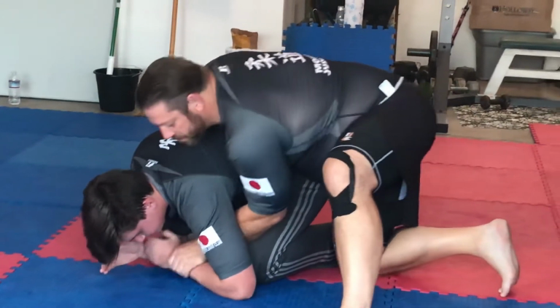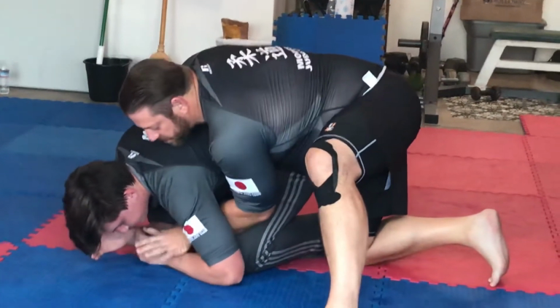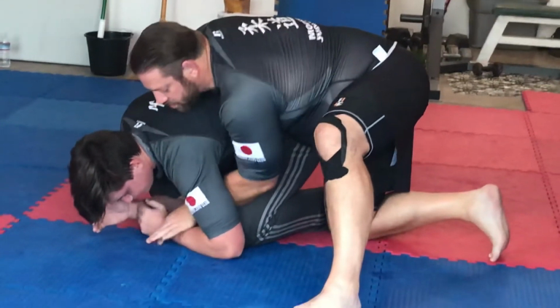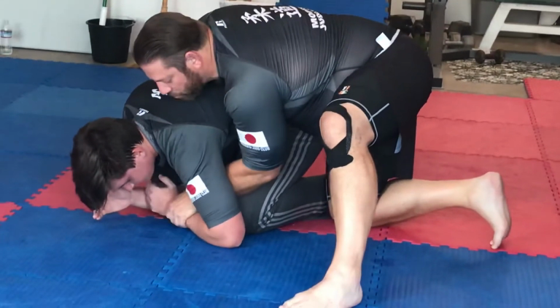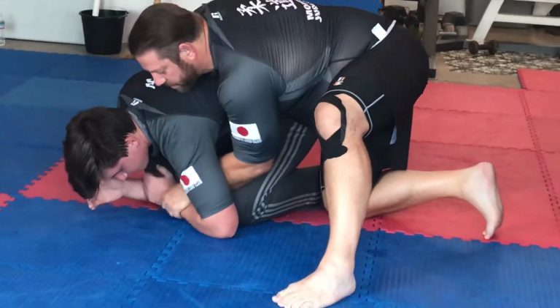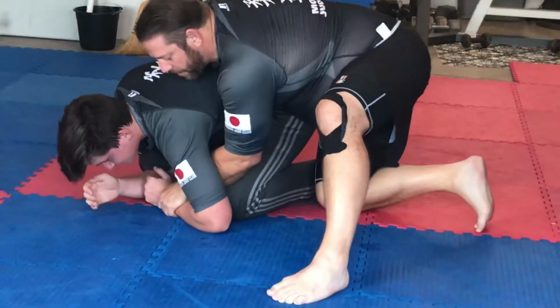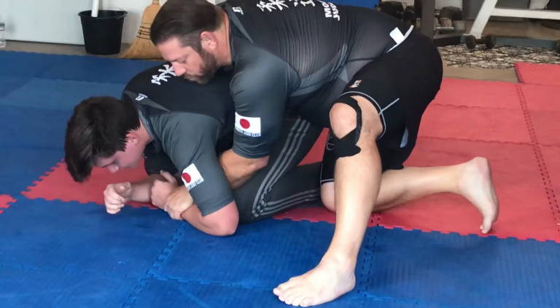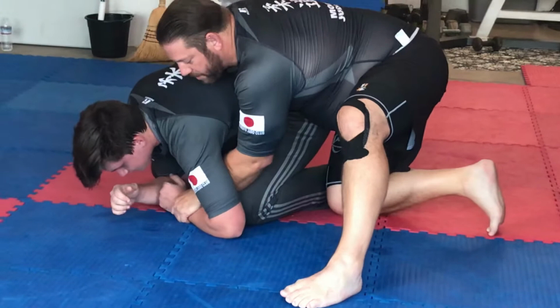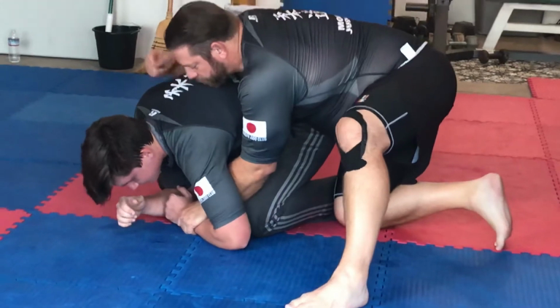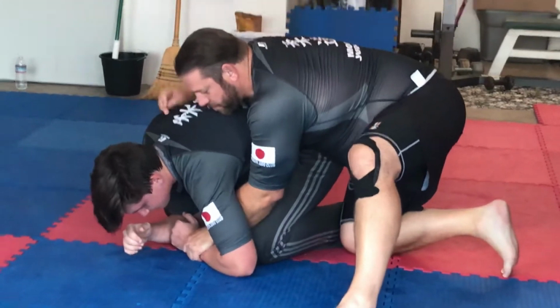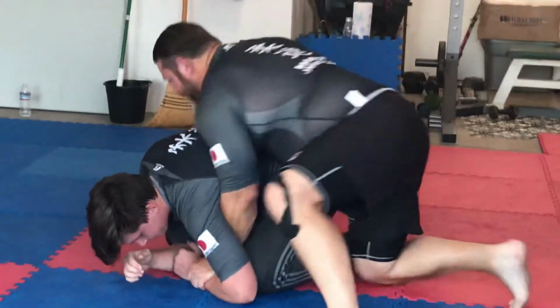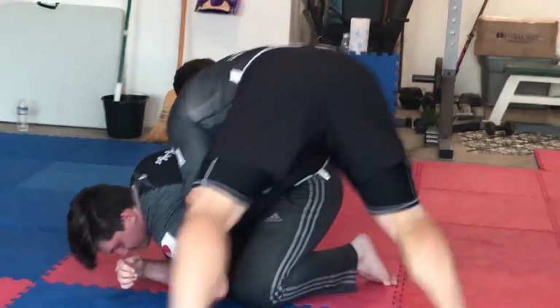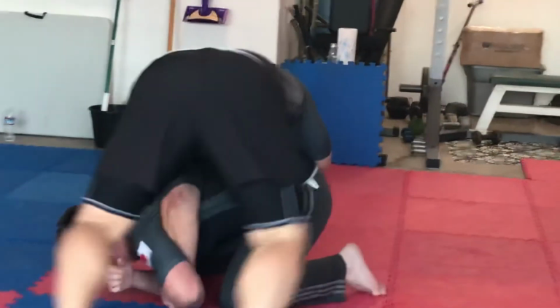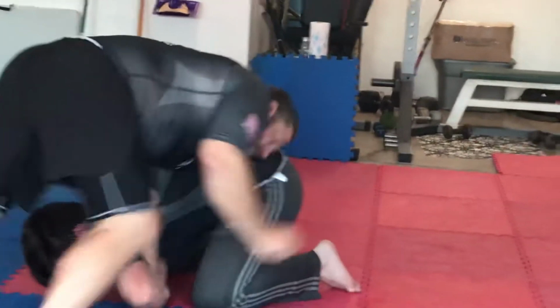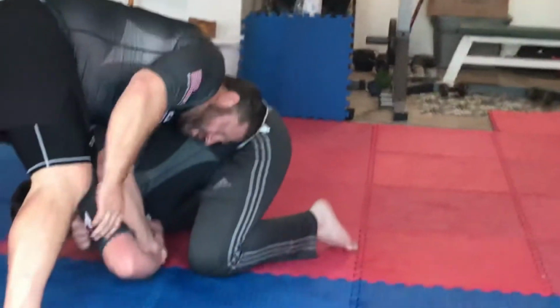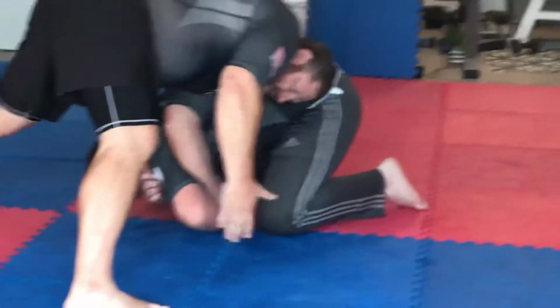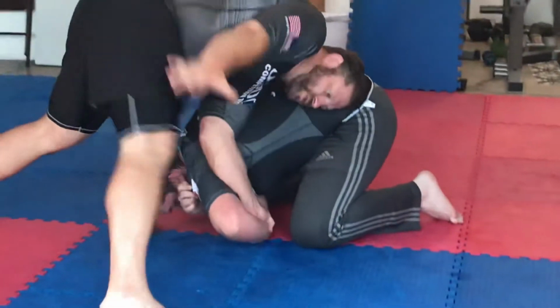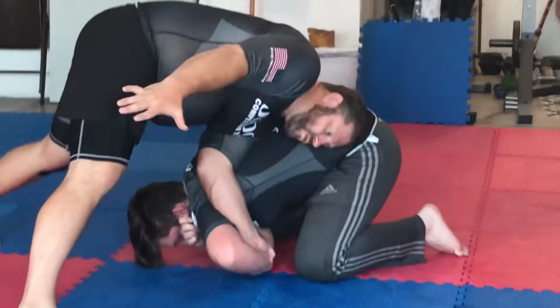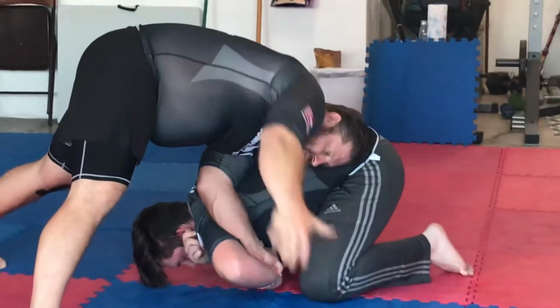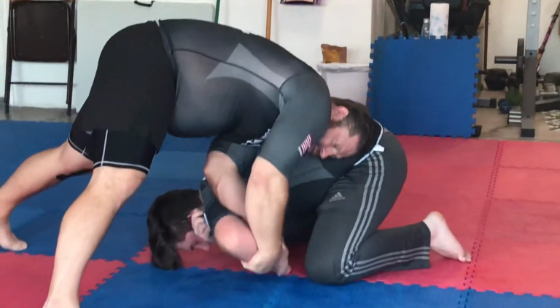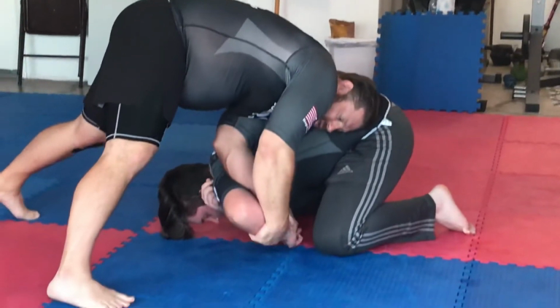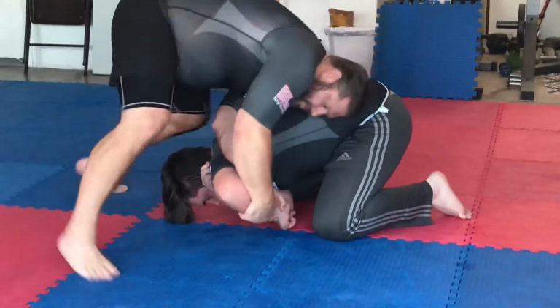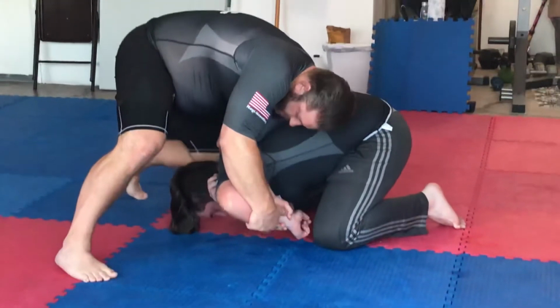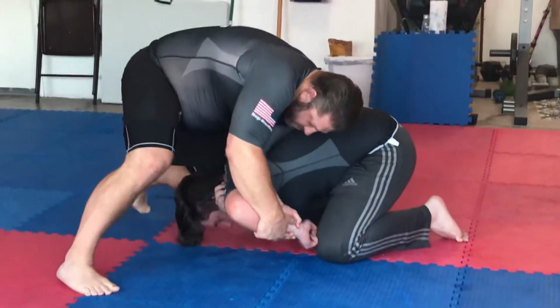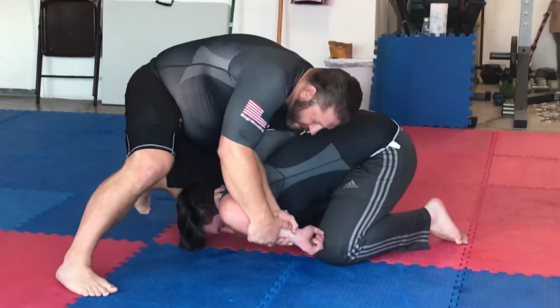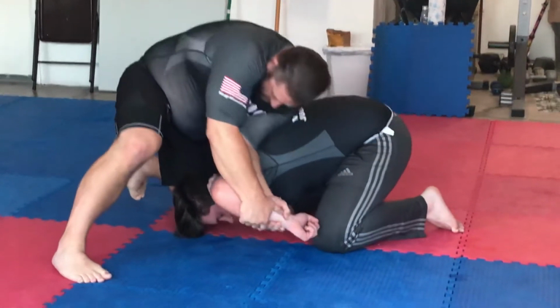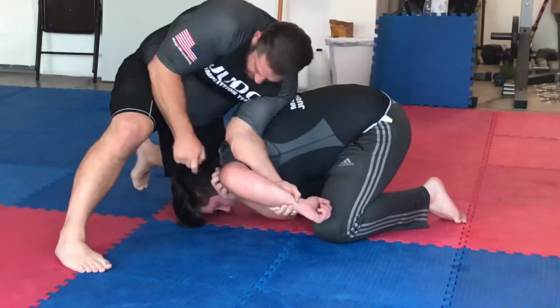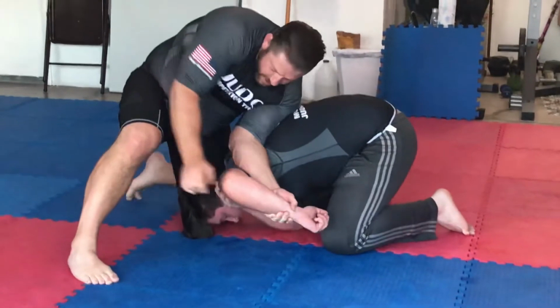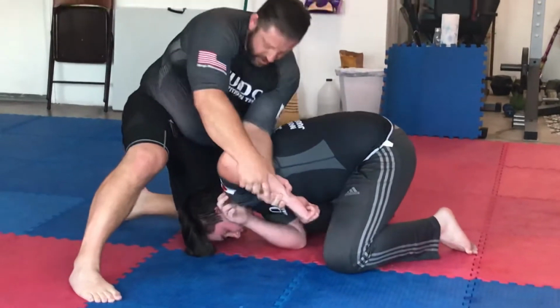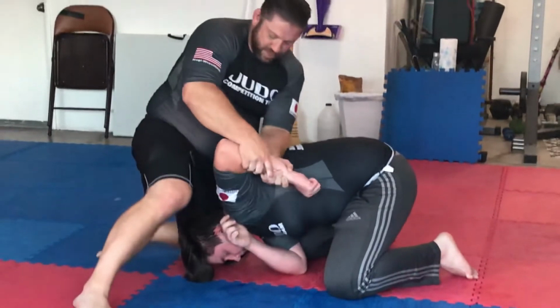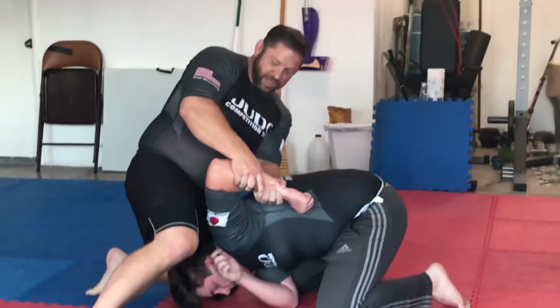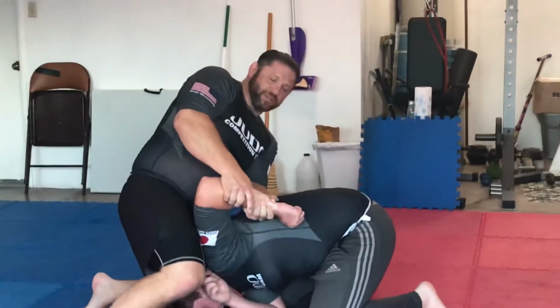Once I have established this one-on-one, I'm going to begin to walk and put pressure on him. I go to a two-on-one — I just grab this, come down. The knee goes over the head and this knee pinches.